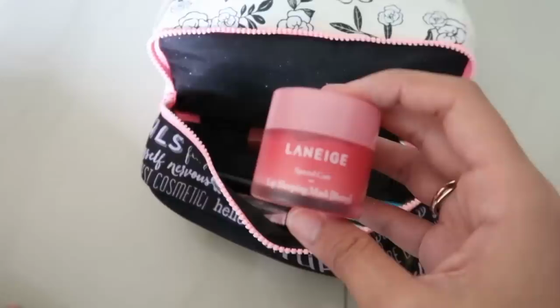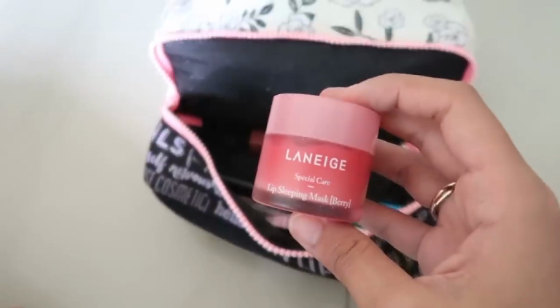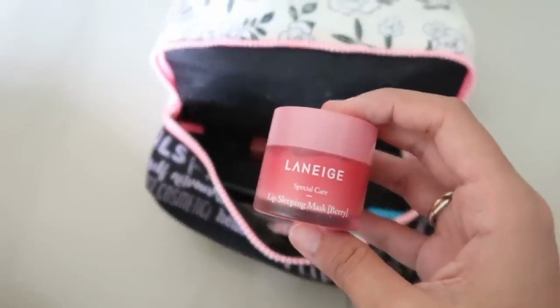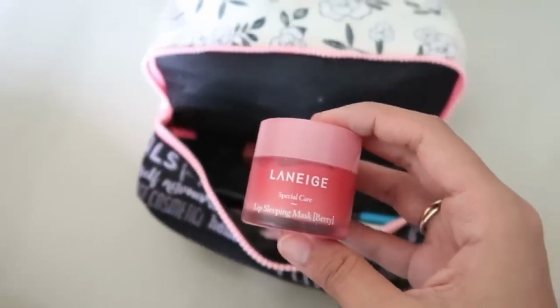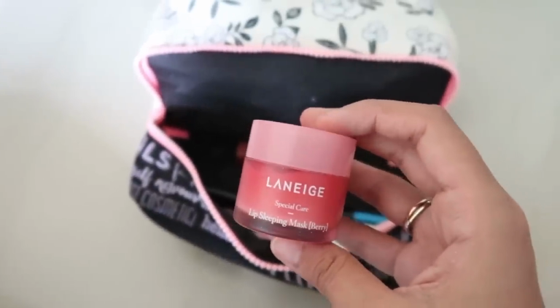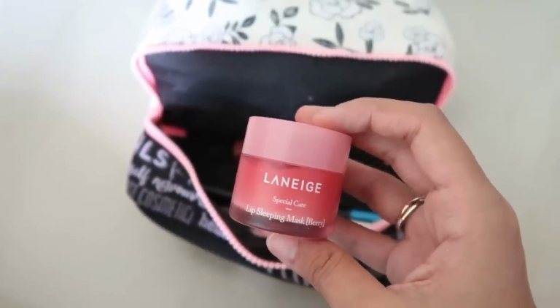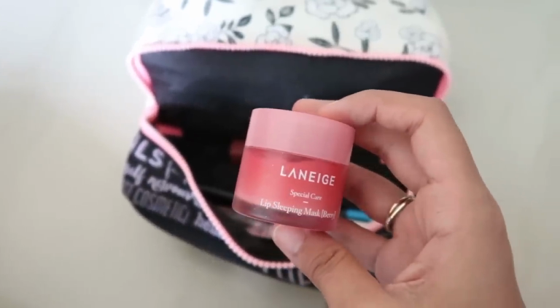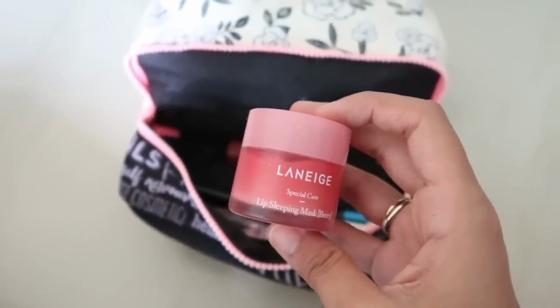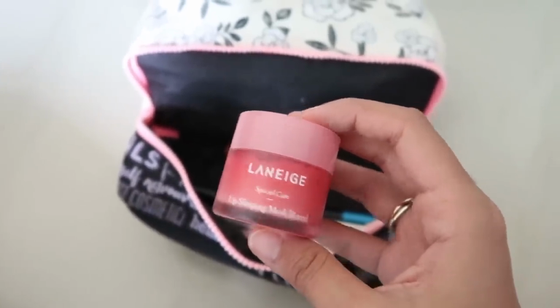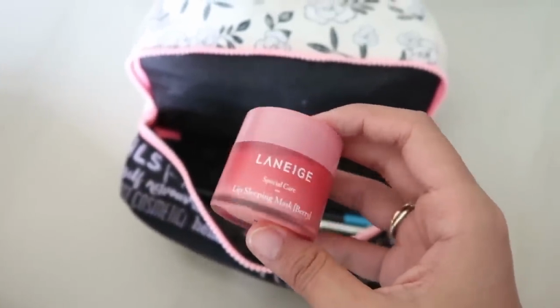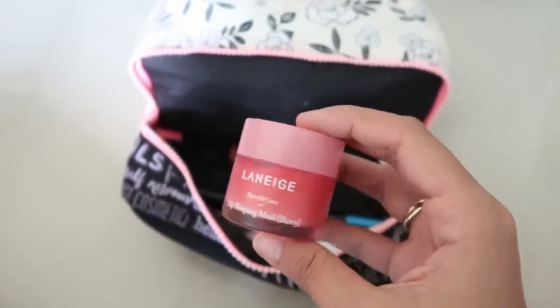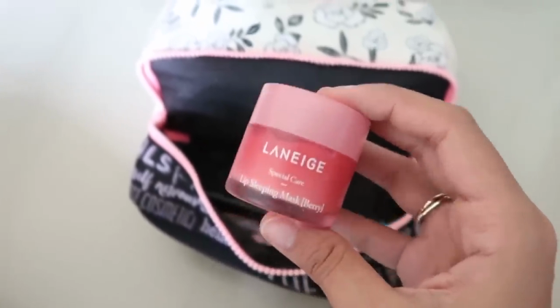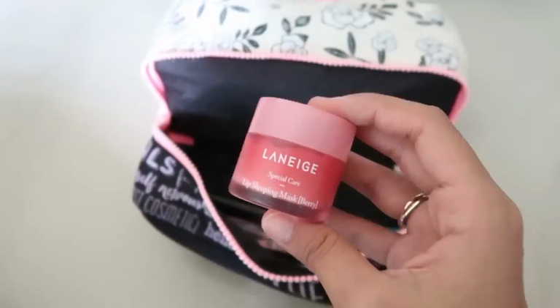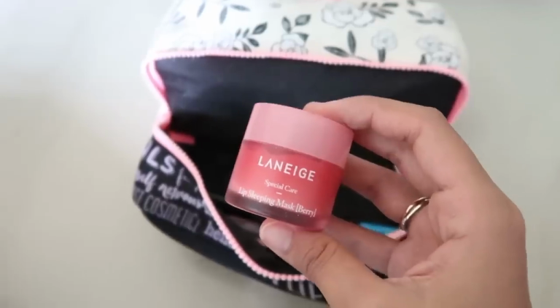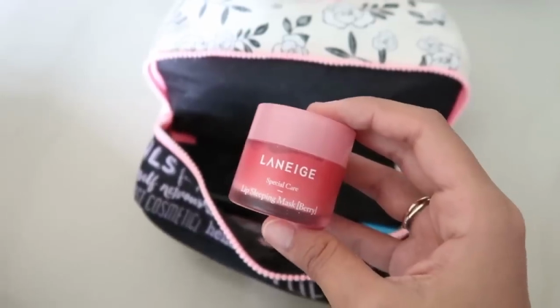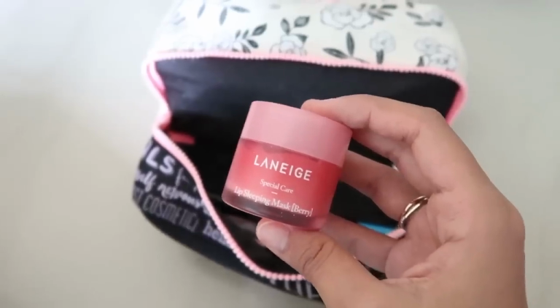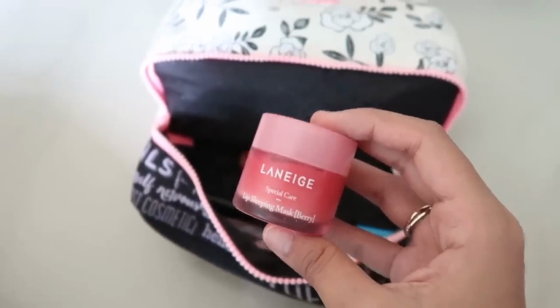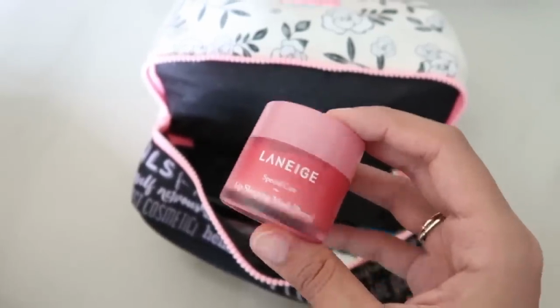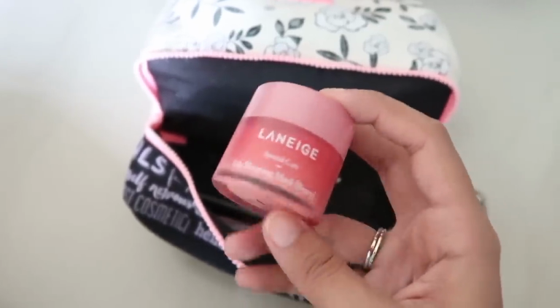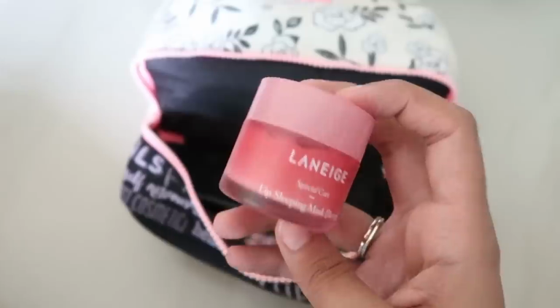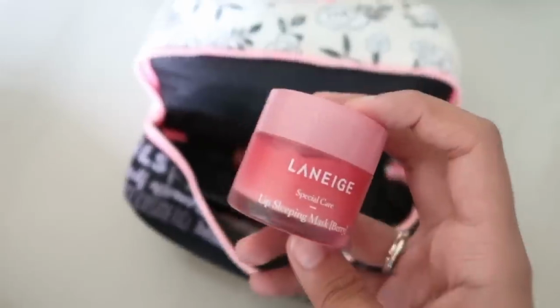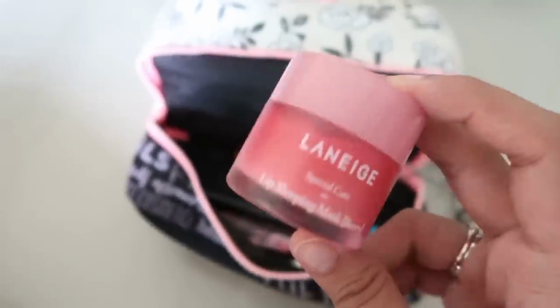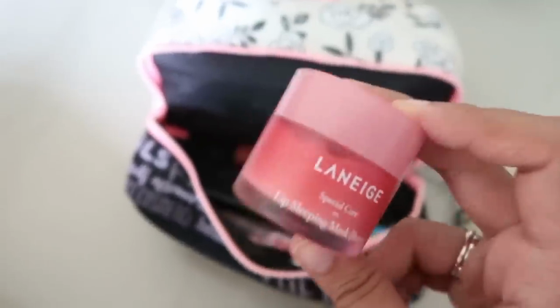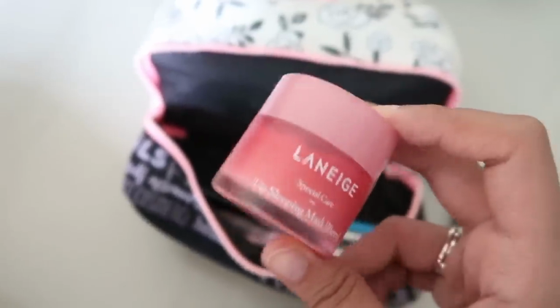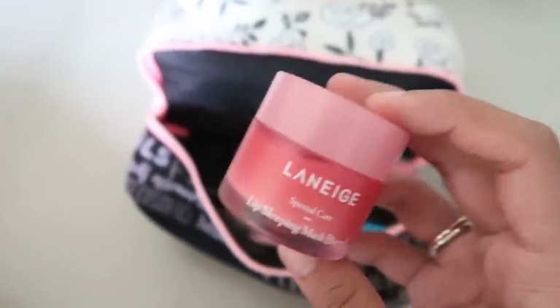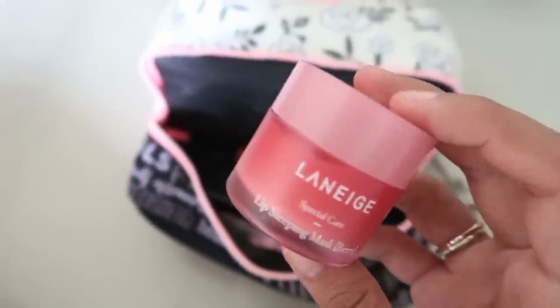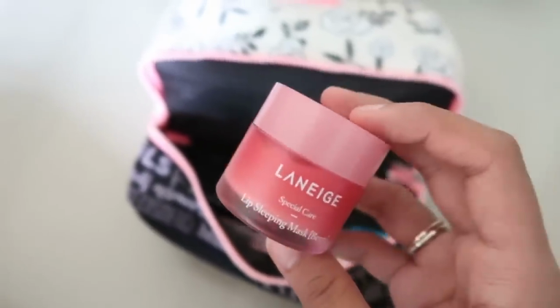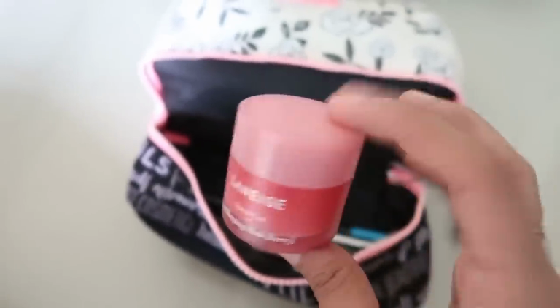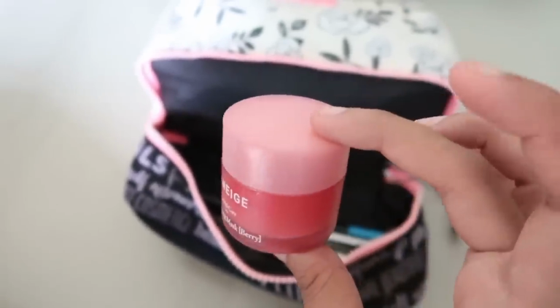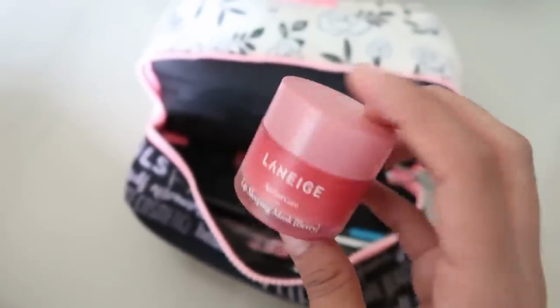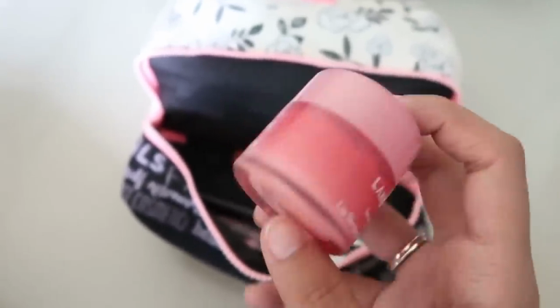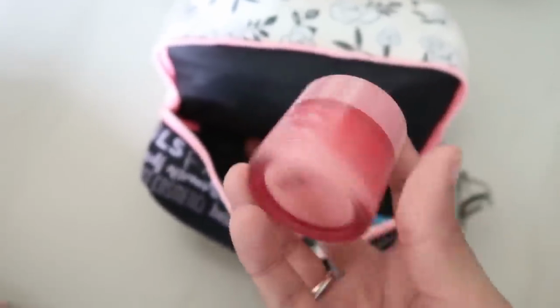I have my Laneige Lip Sleeping Mask and I really, really love this. If you guys haven't tried it, I don't know what you're waiting for — one tub like this is going to last you a lifetime.